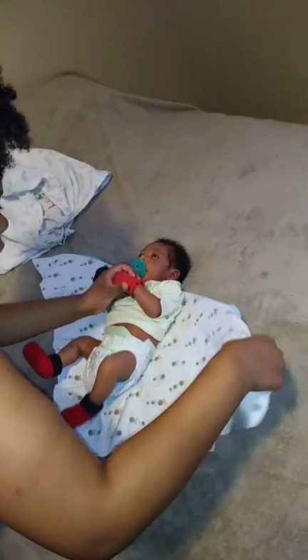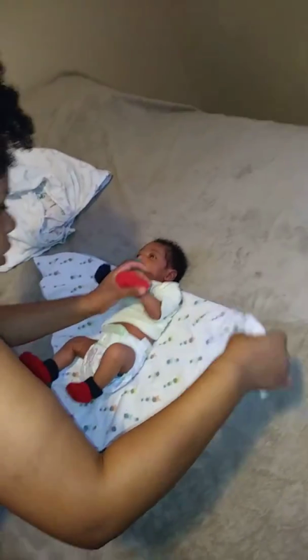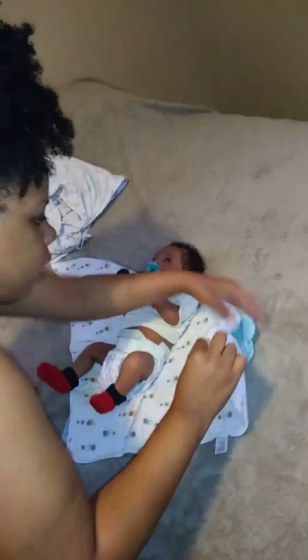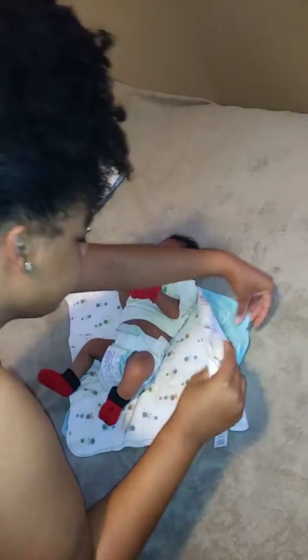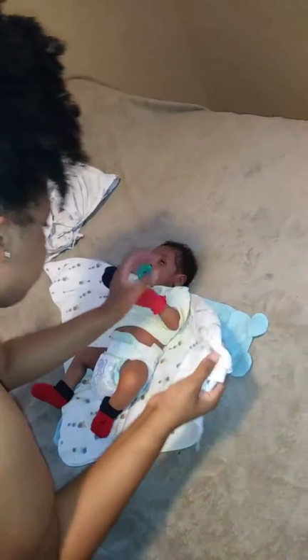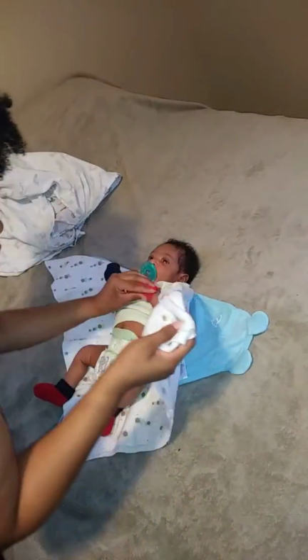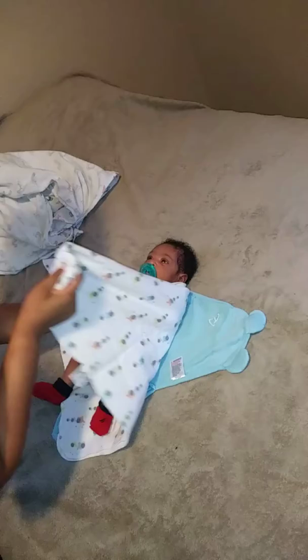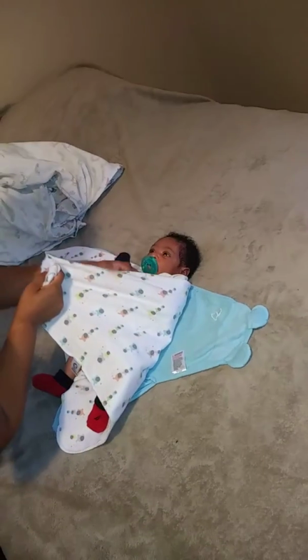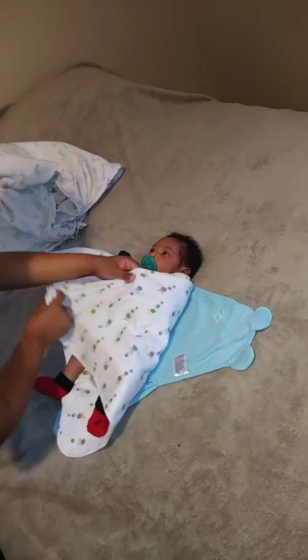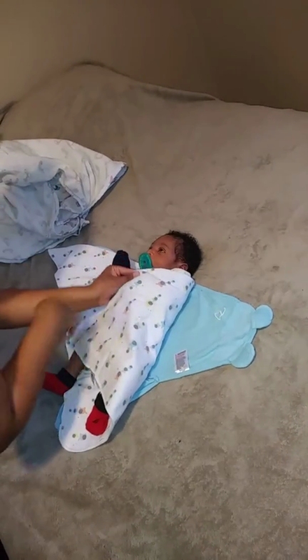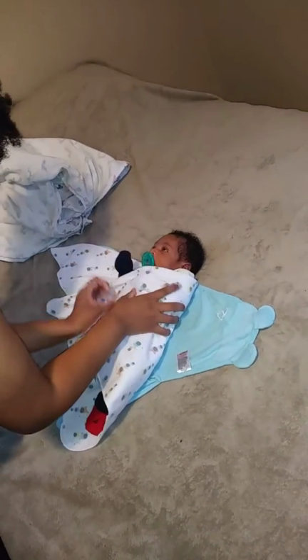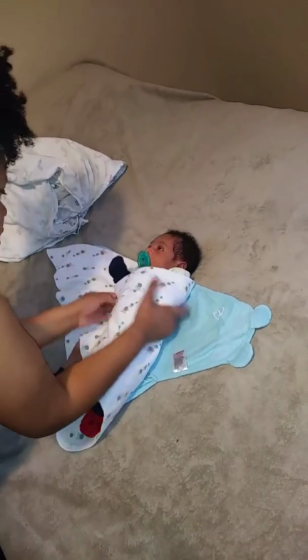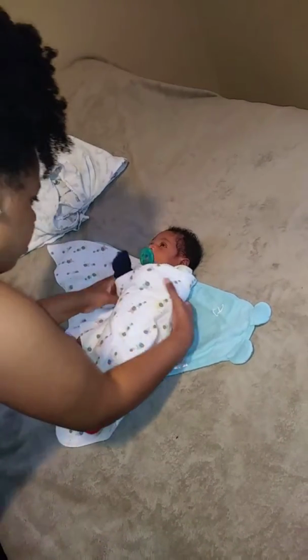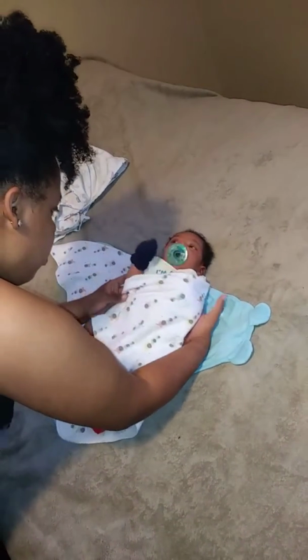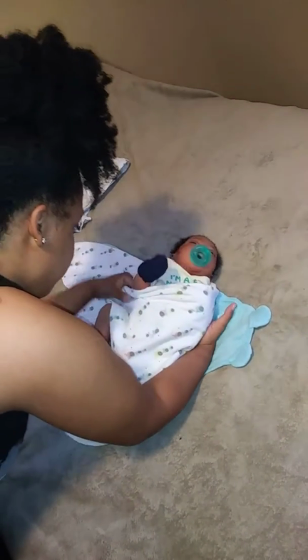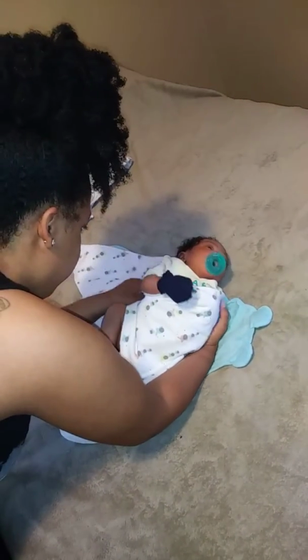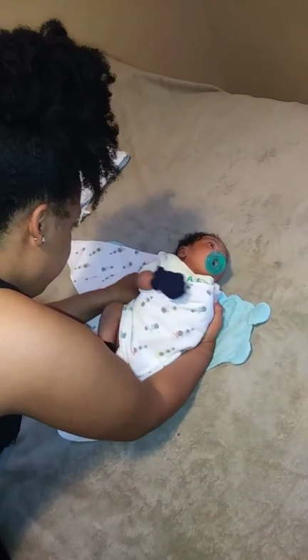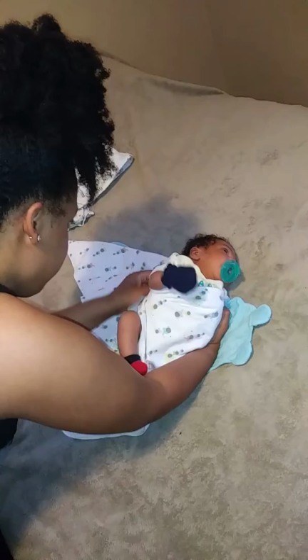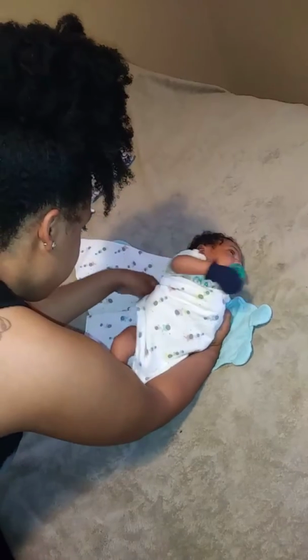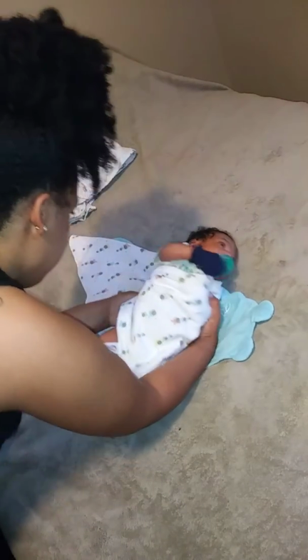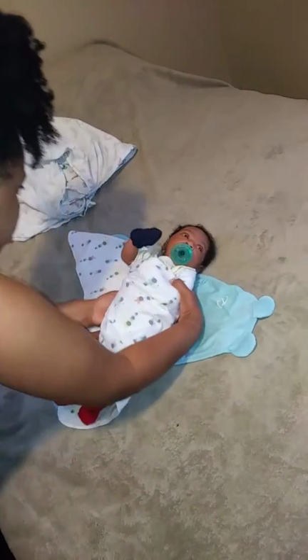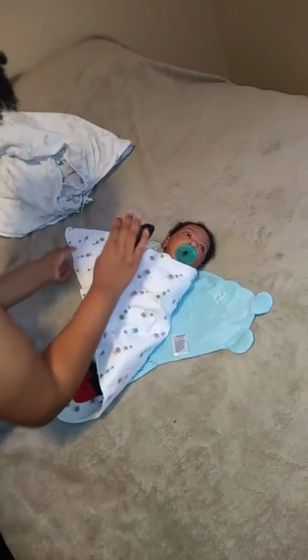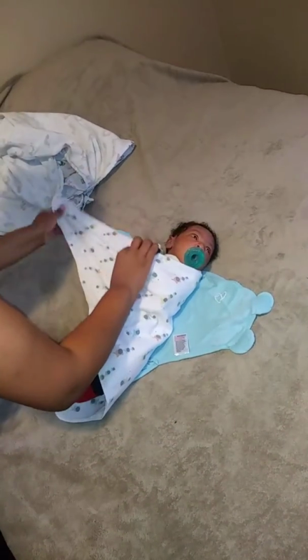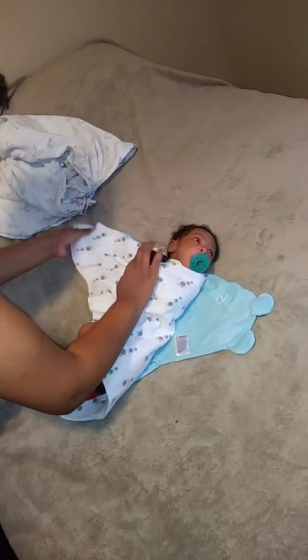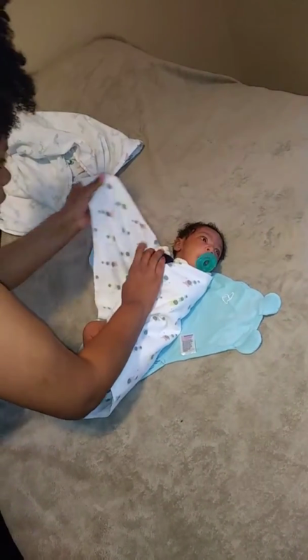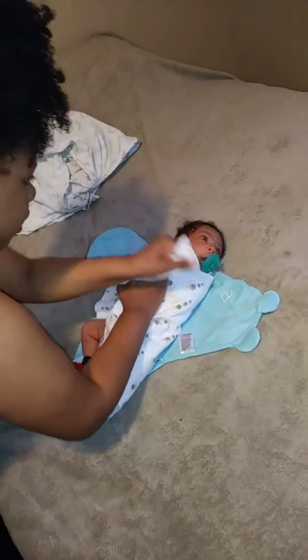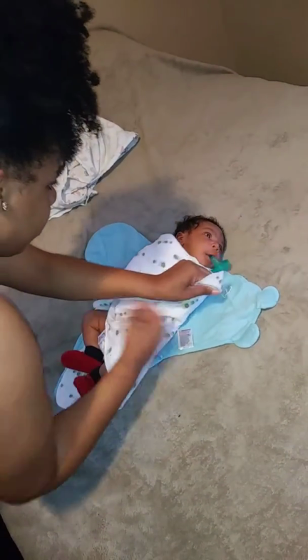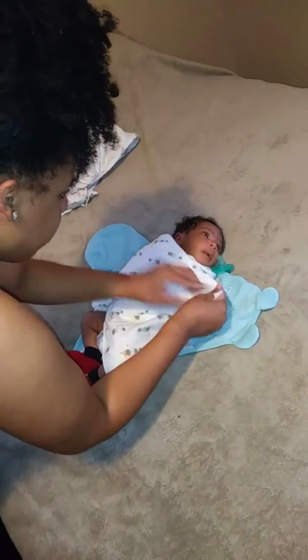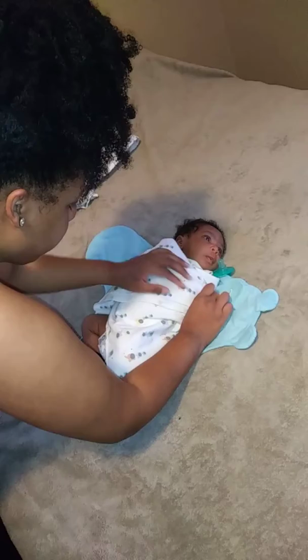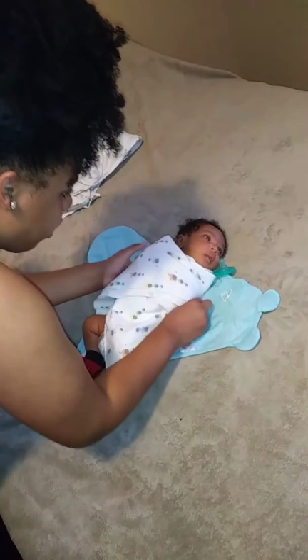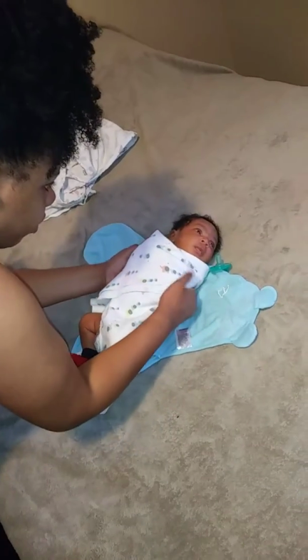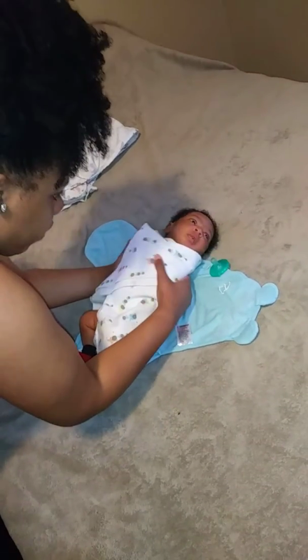We're just going to take the arm and tuck it right there, then bring it around. Same thing with the other side — bring it around.